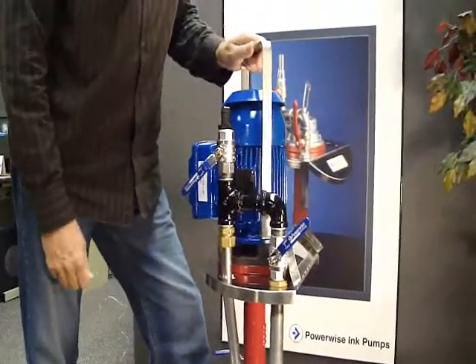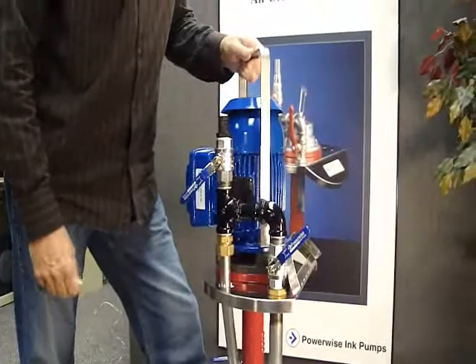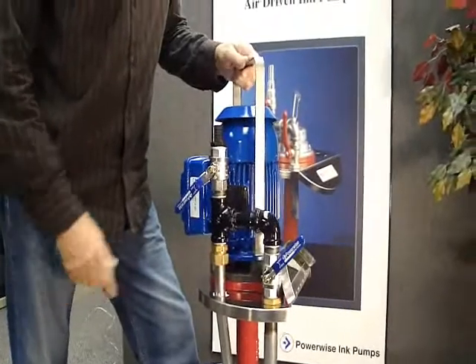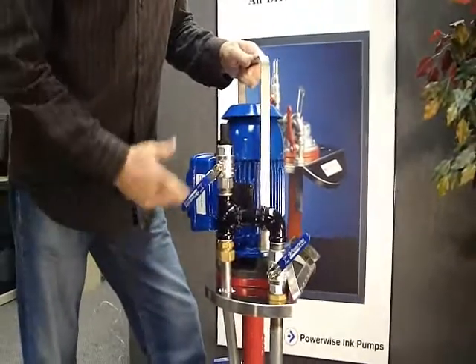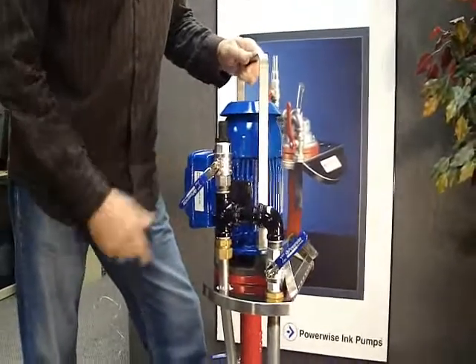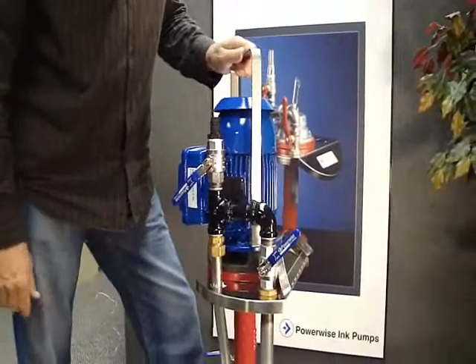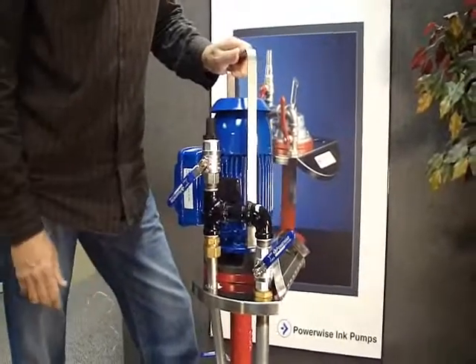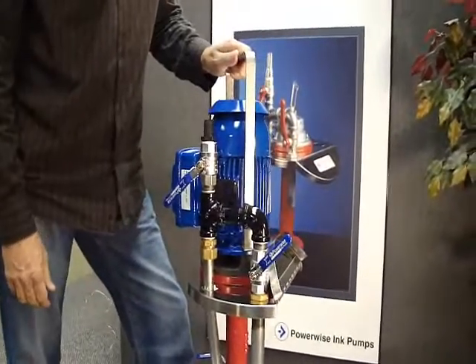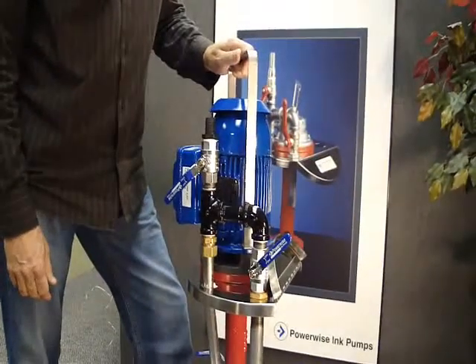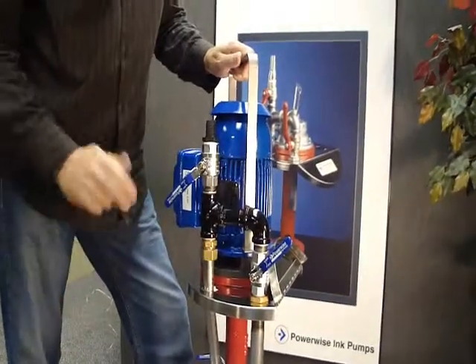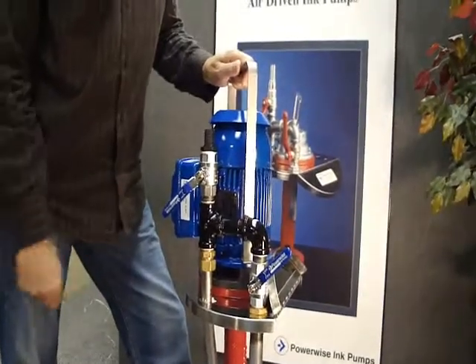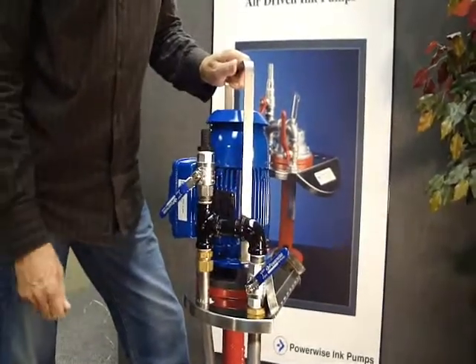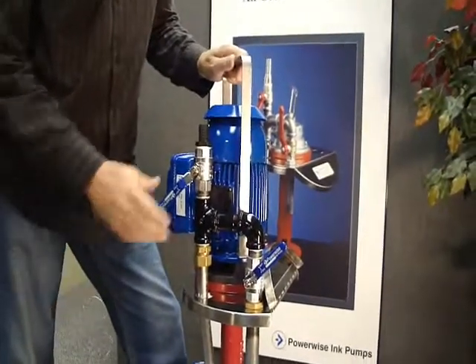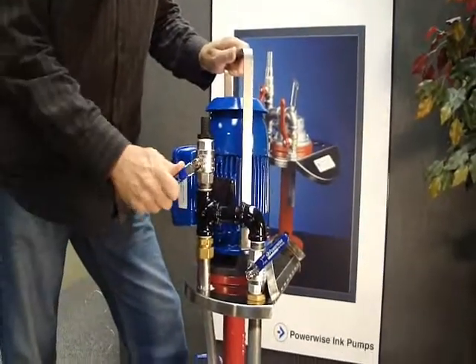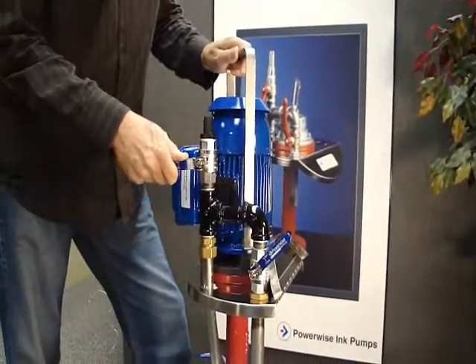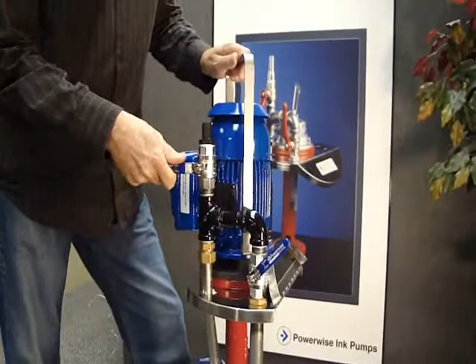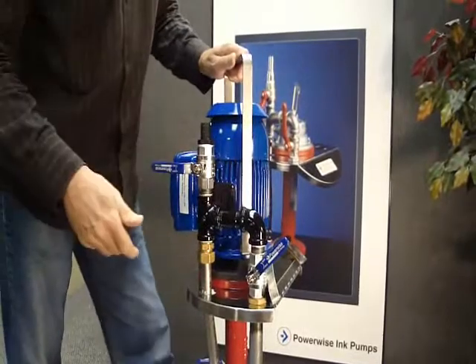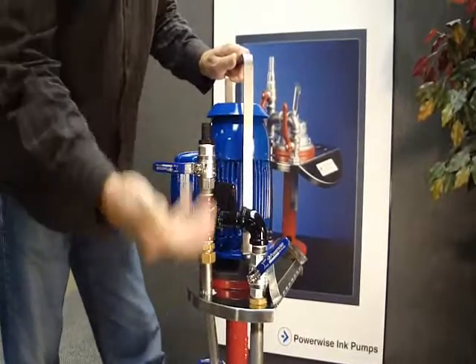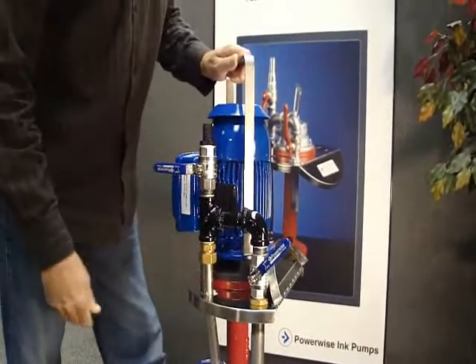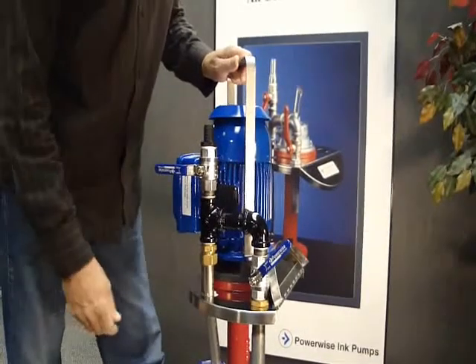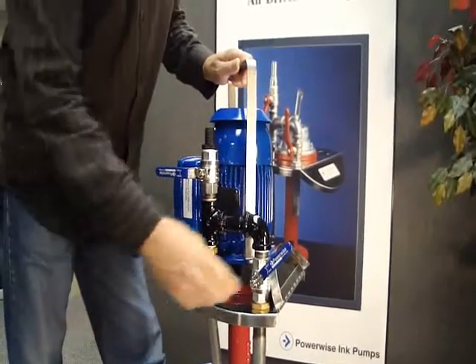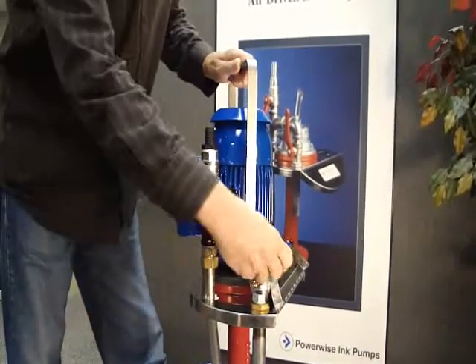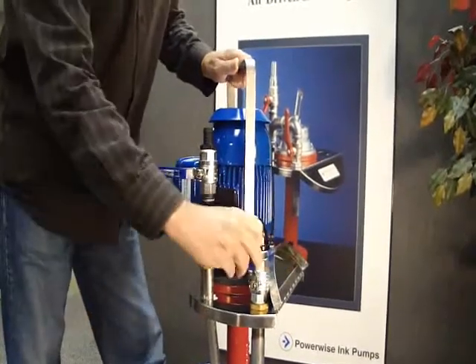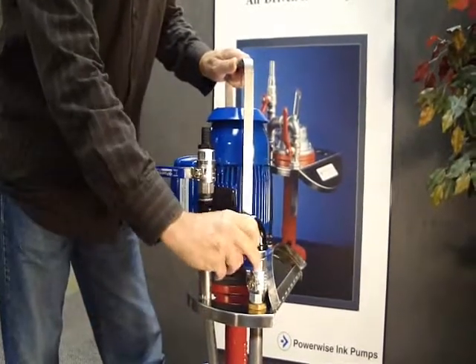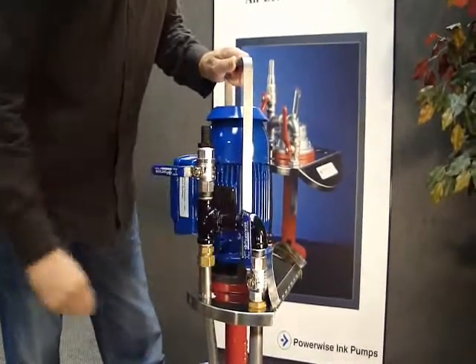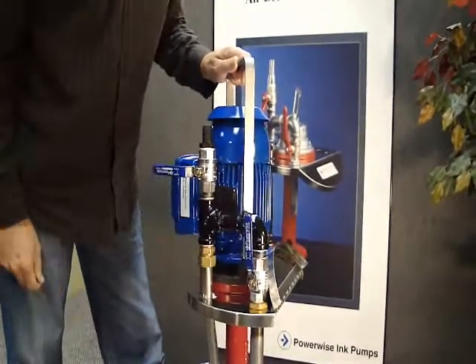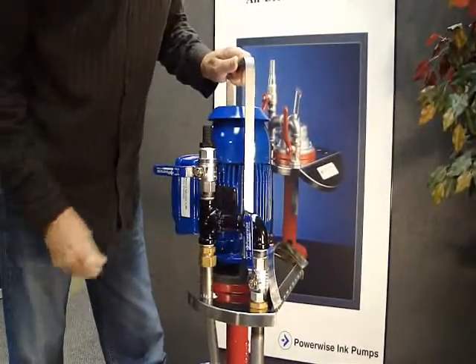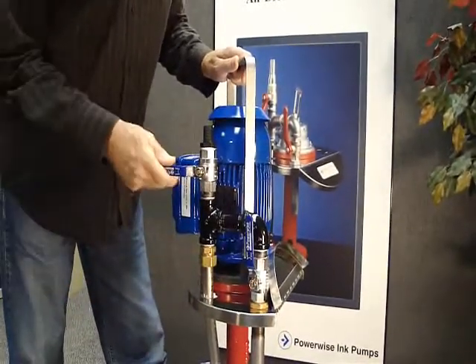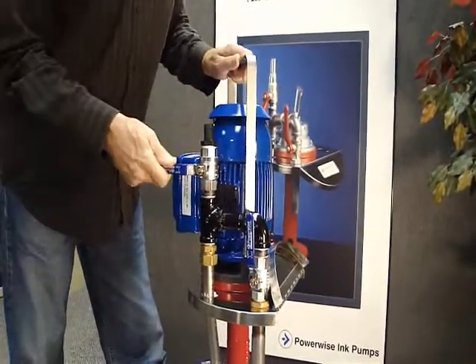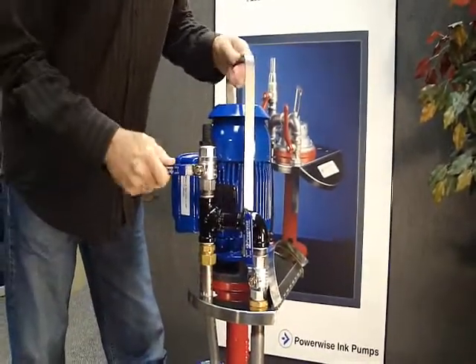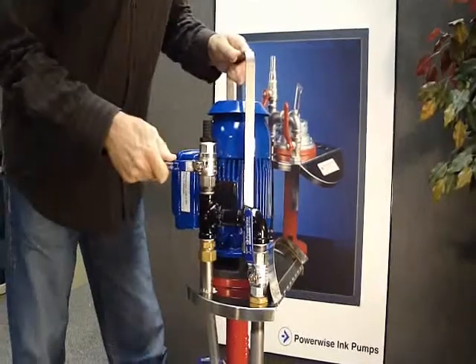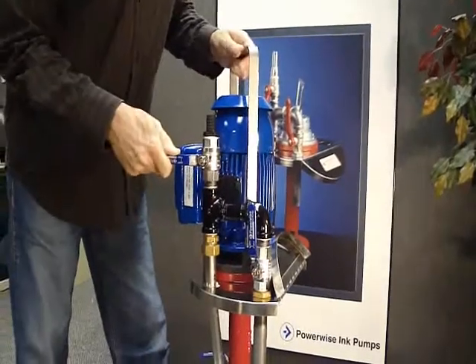One of the great things about this system too is that we suggest when you come to clean this pump, switch the pump off, put the pump in its cleaning solution, open the bypass valve and close the discharge valve.